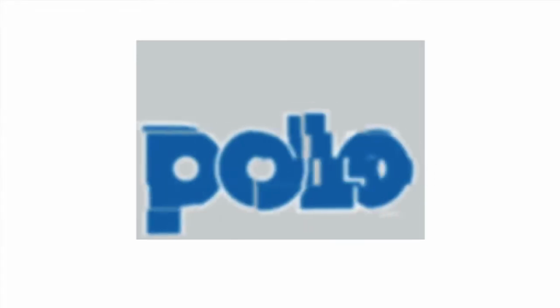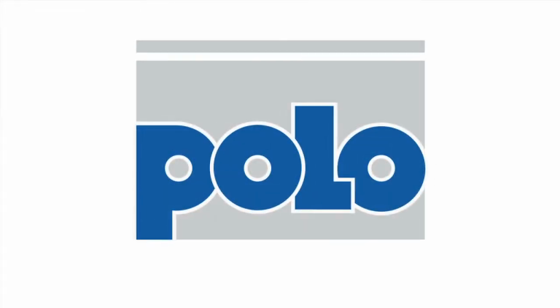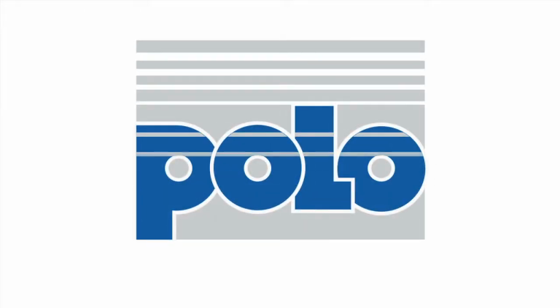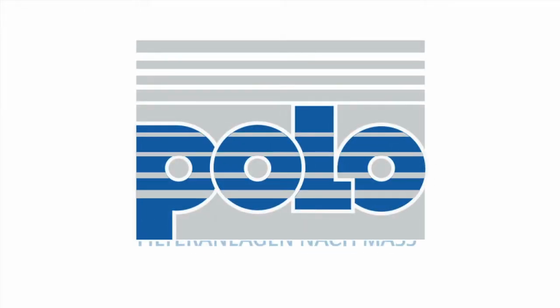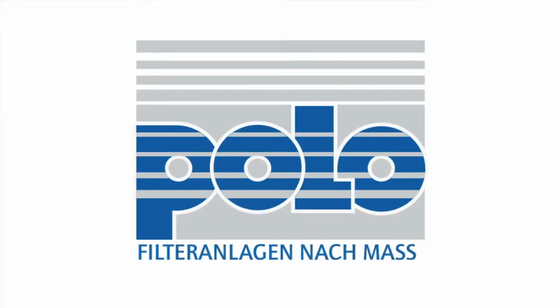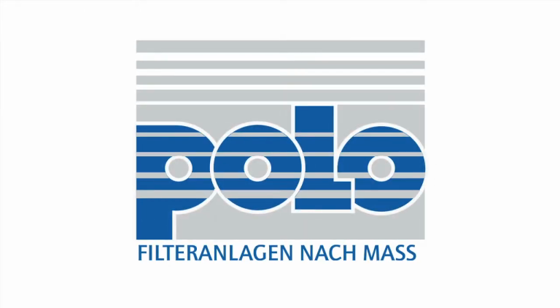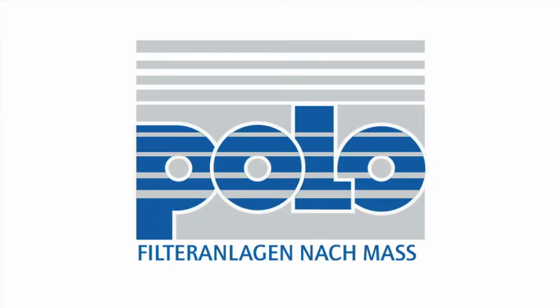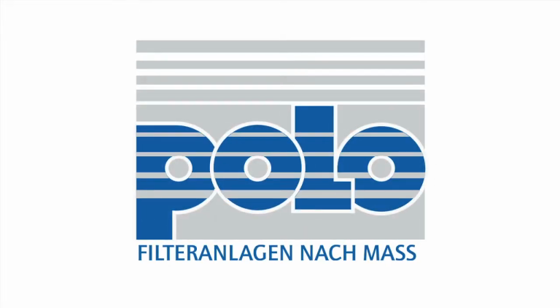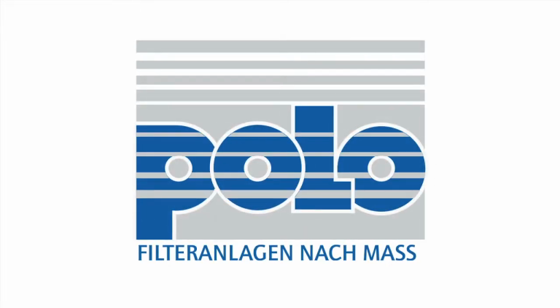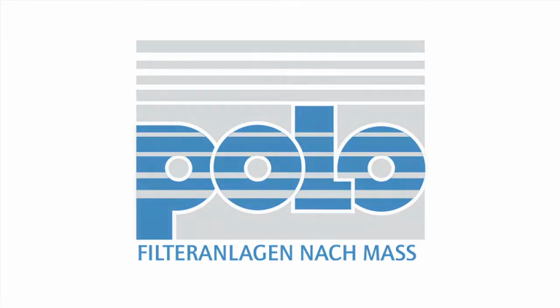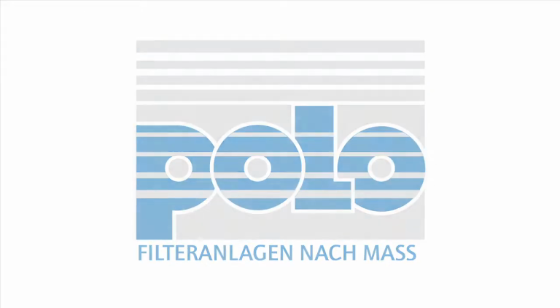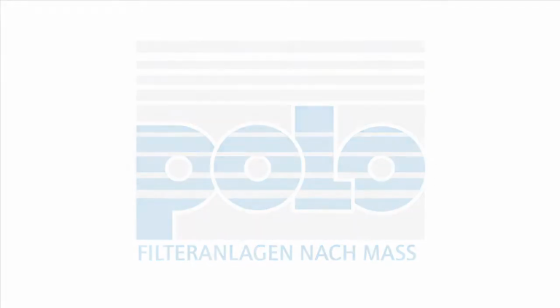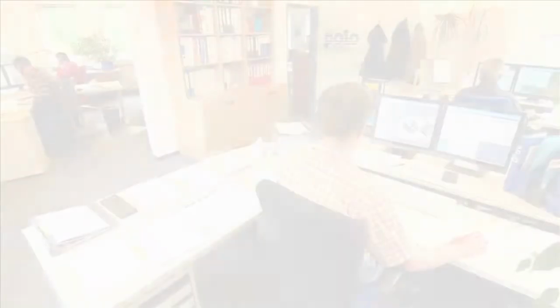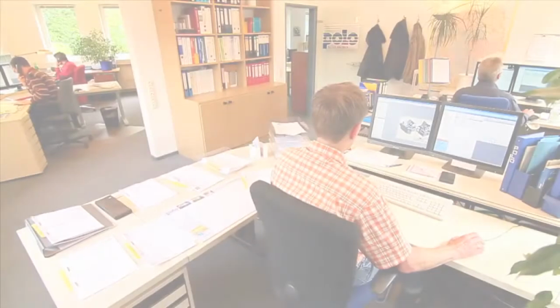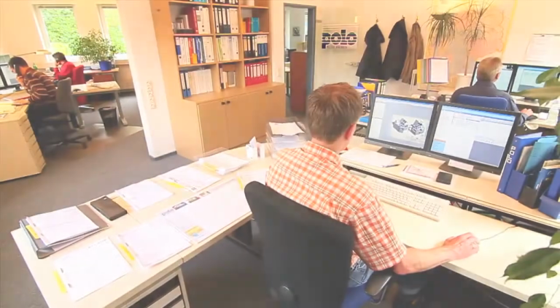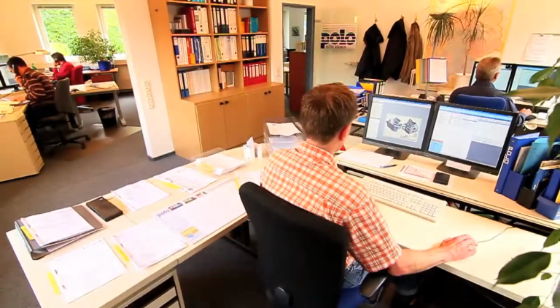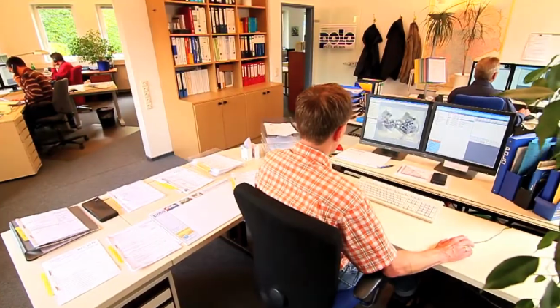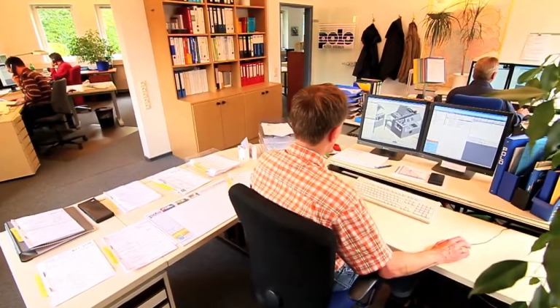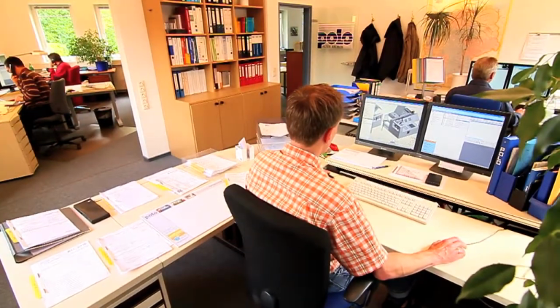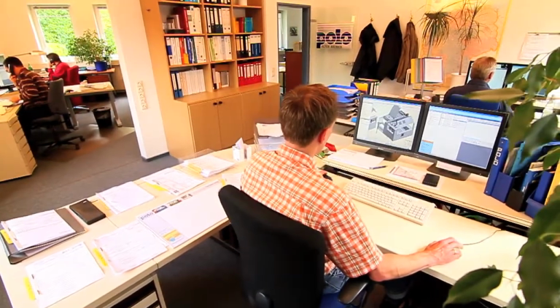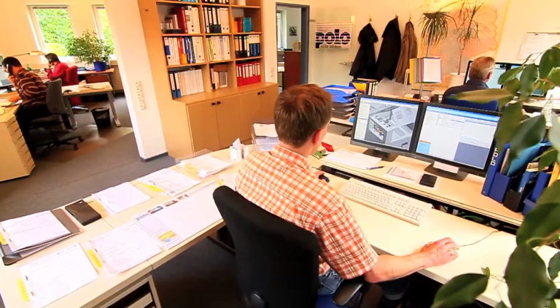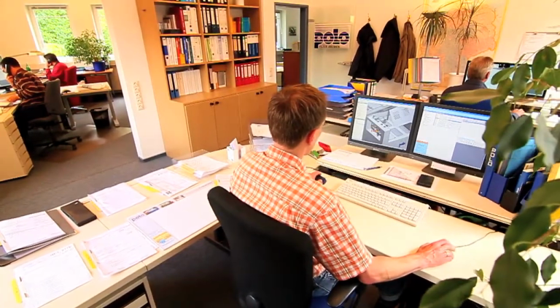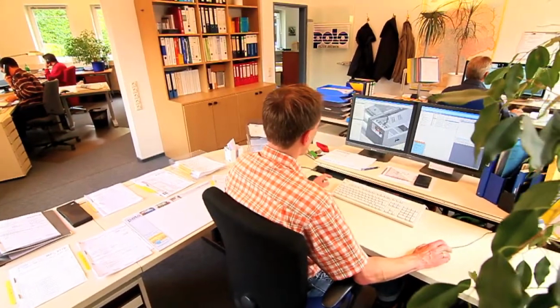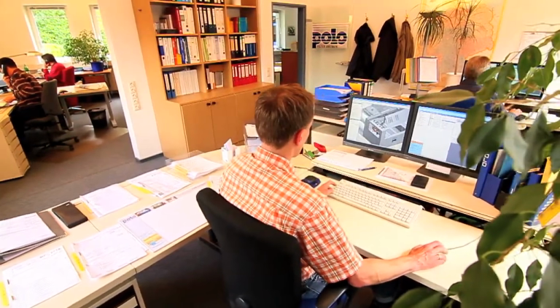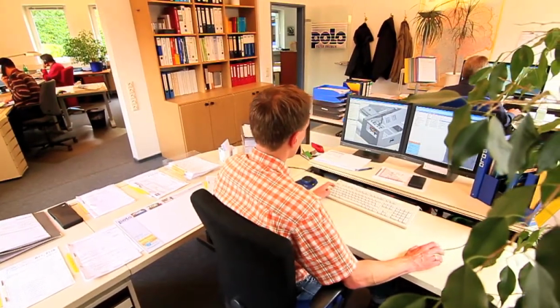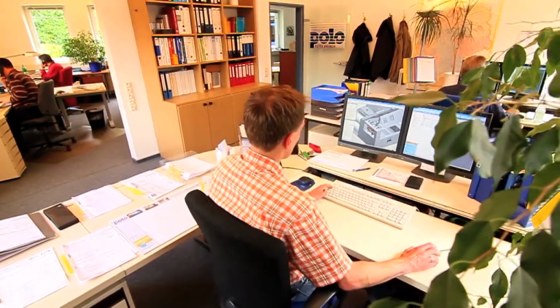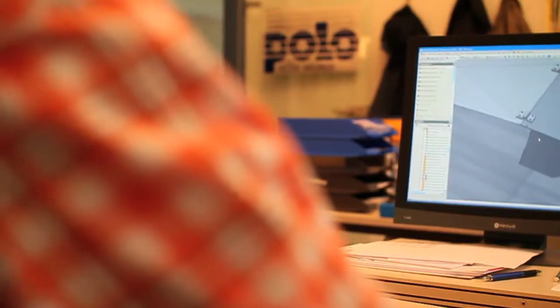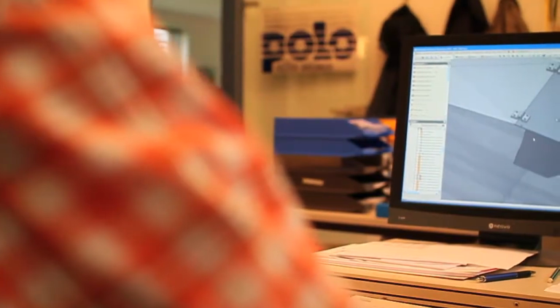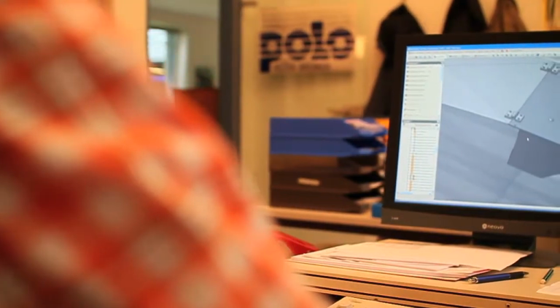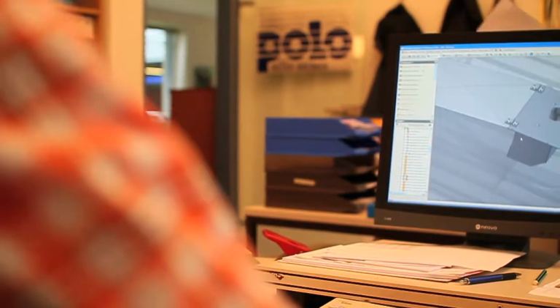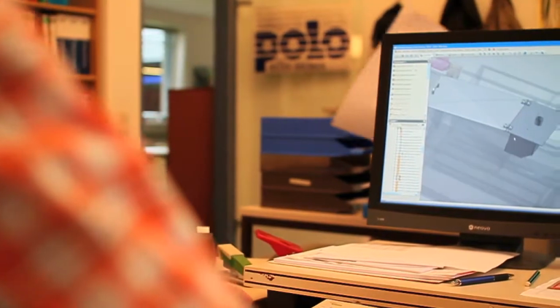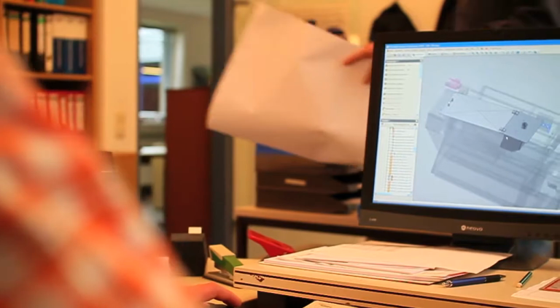POLO Filter Technology. Our engineers design custom-built, state-of-the-art POLO filter systems to match your needs.